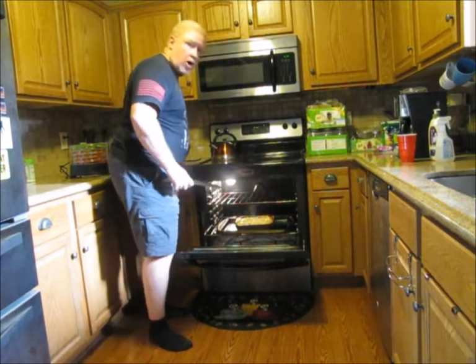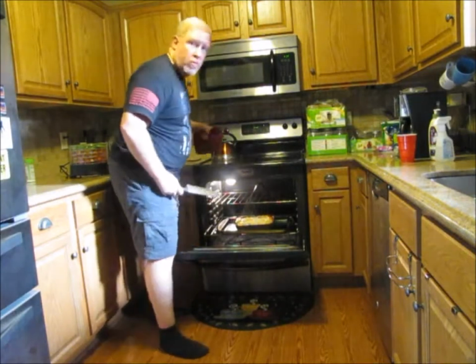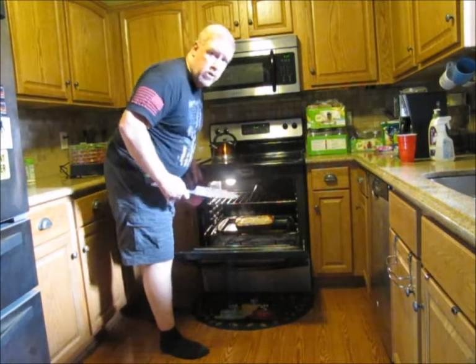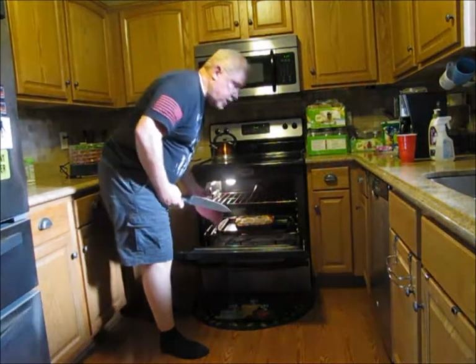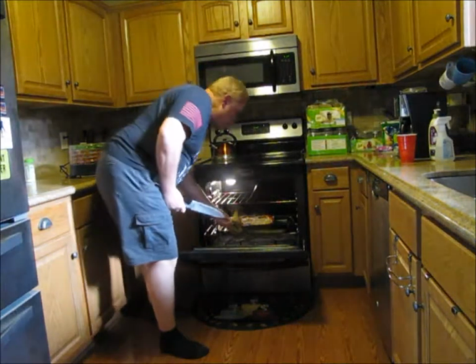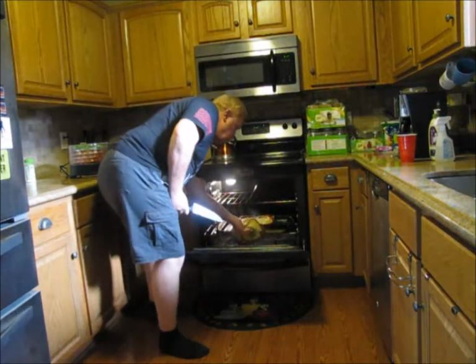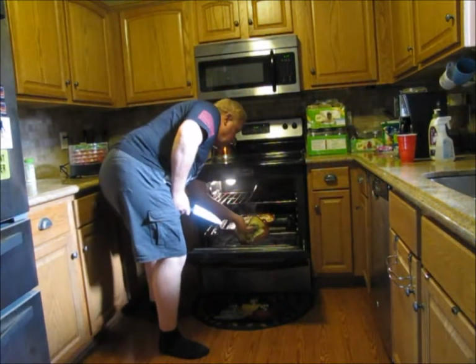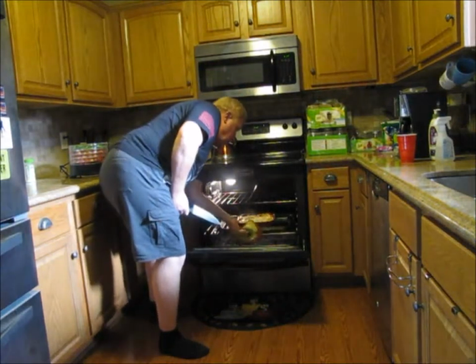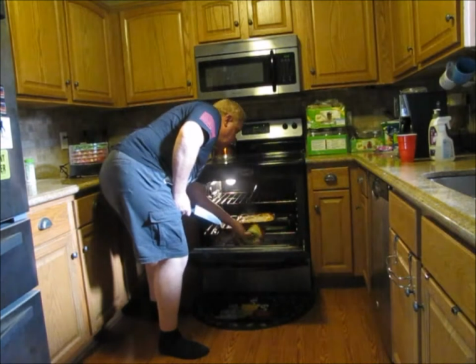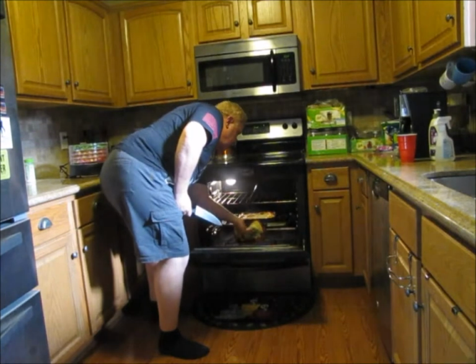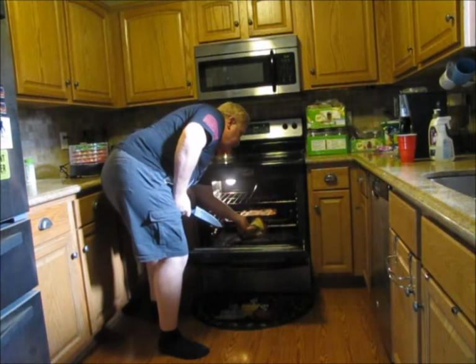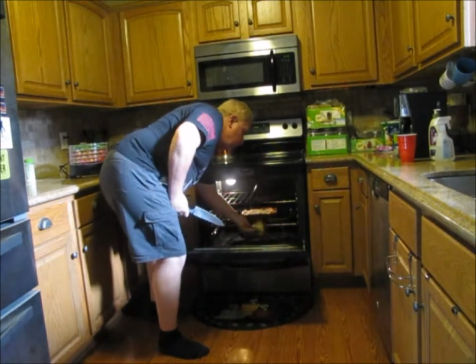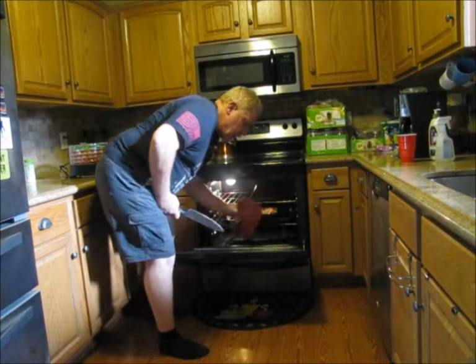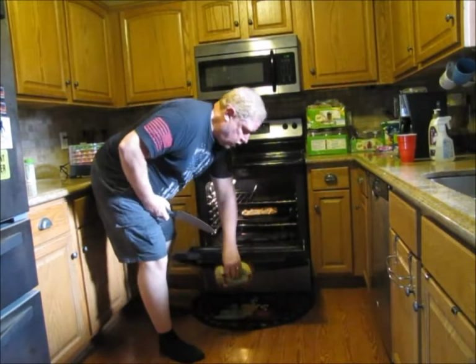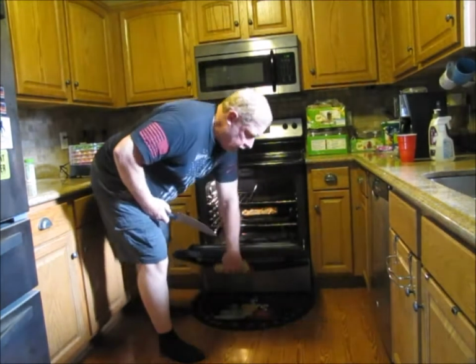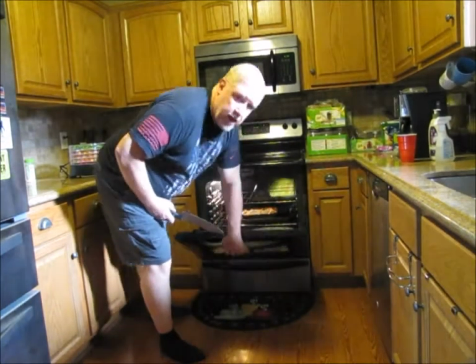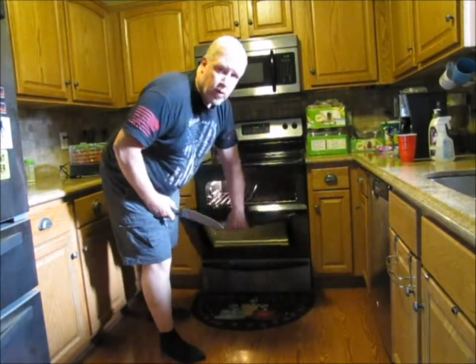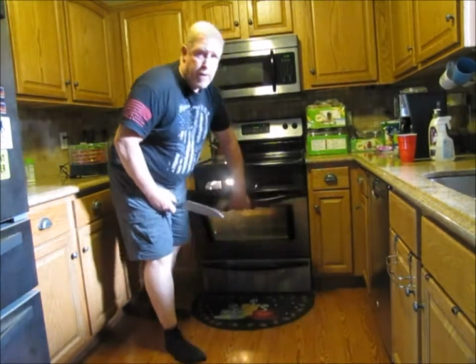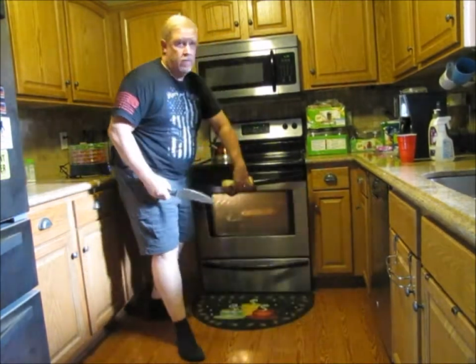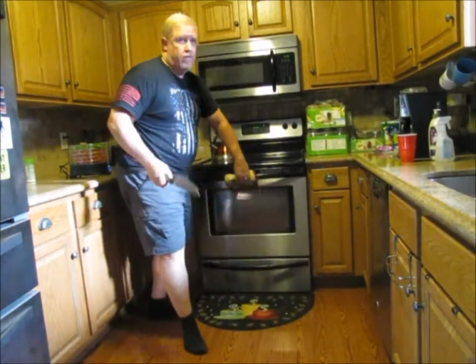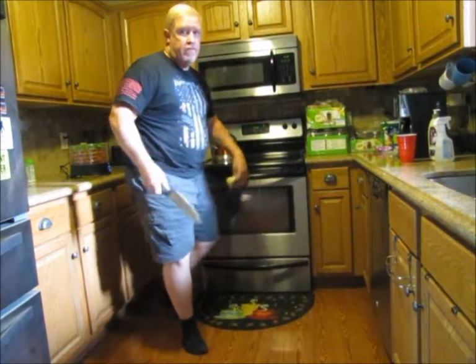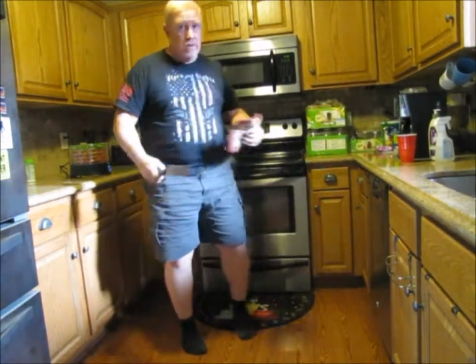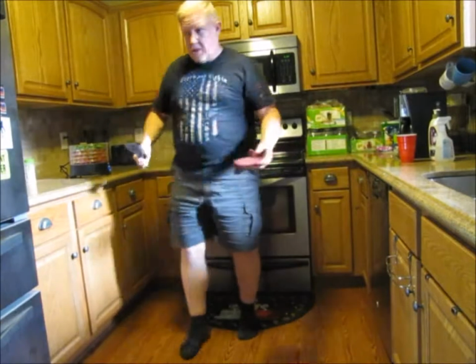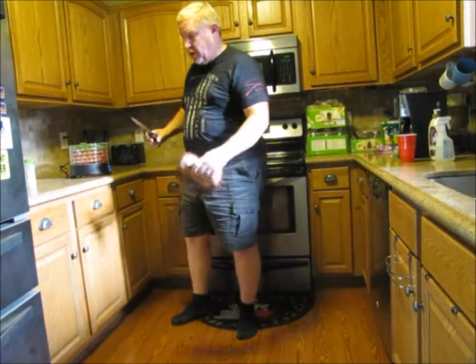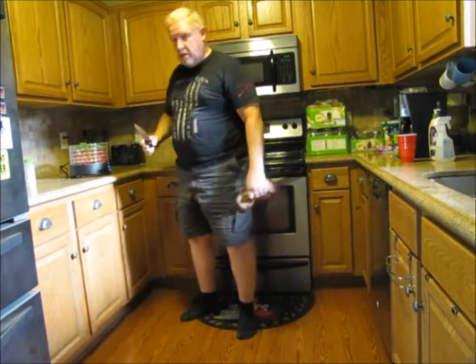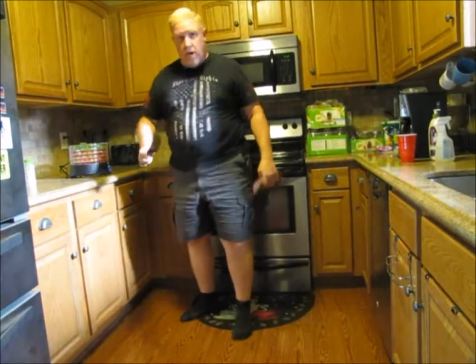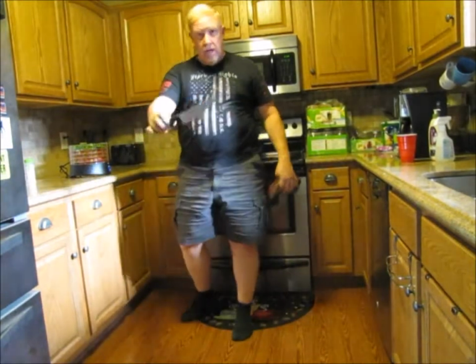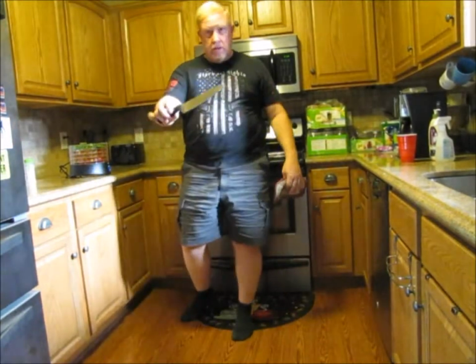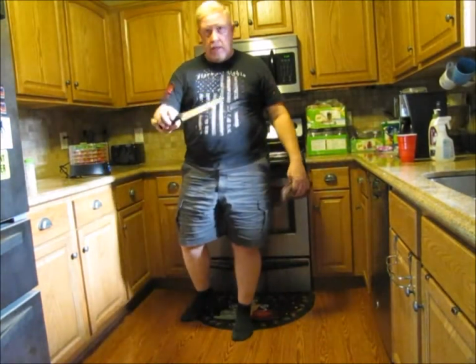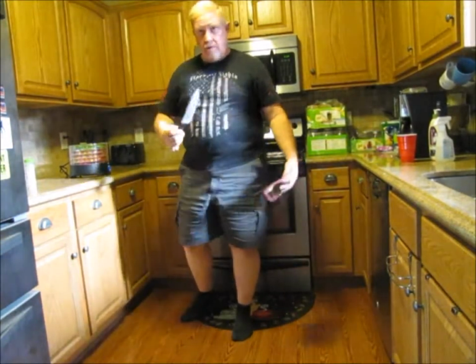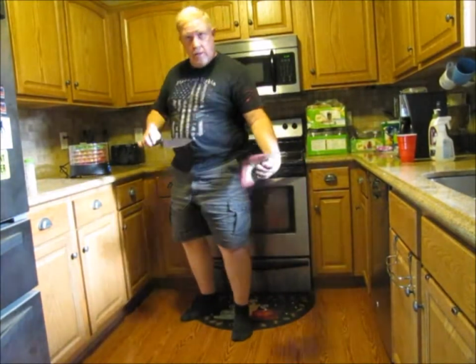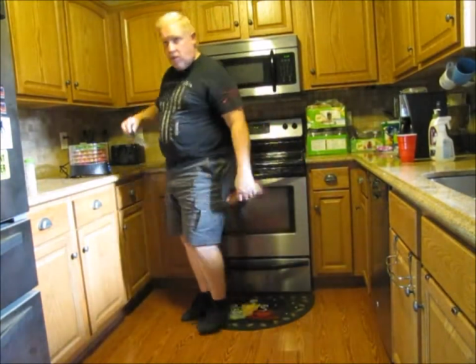Our homemade lasagna is really starting to look good. Now we're going to leave that in there and we're going to bake it for another 5 minutes so that the cheese will get nice and brown. And we still got a clean knife so I get to put that away.